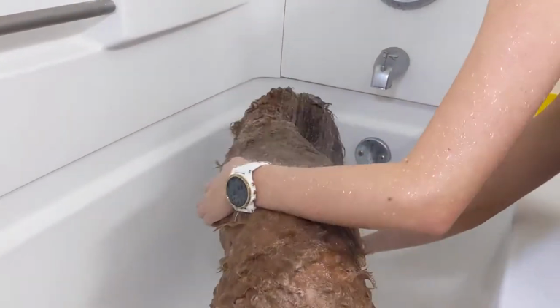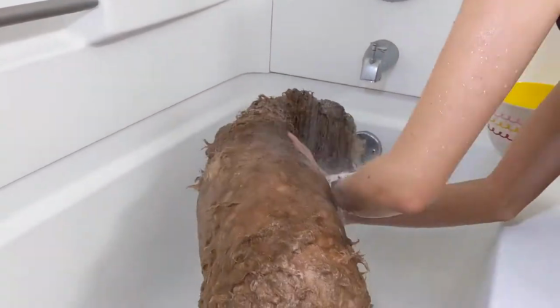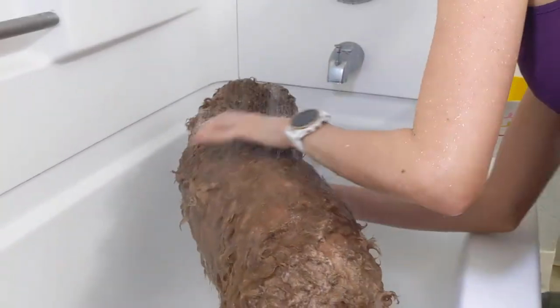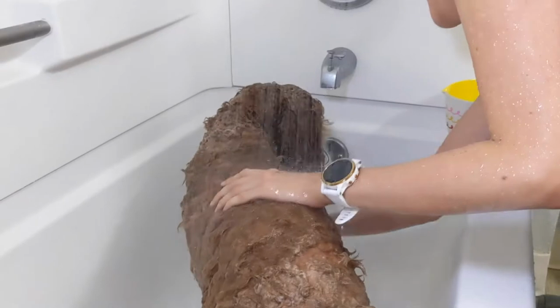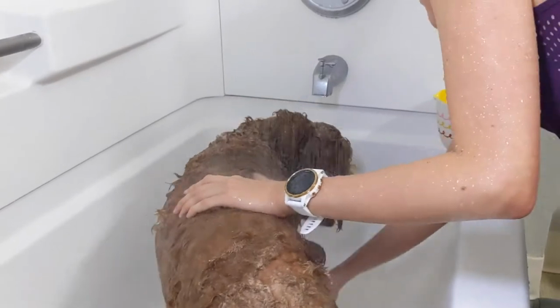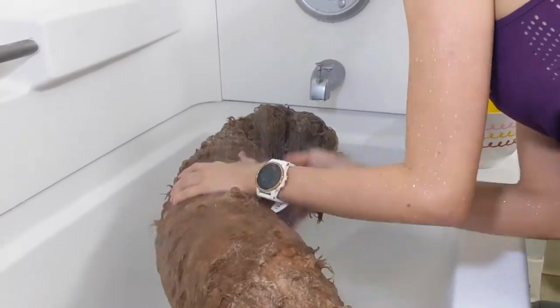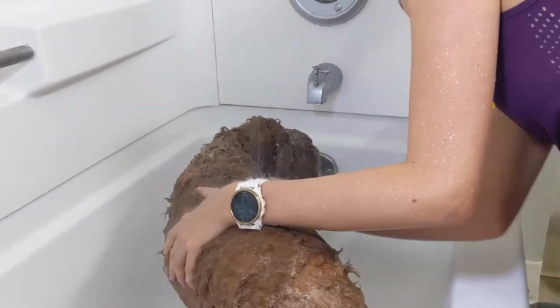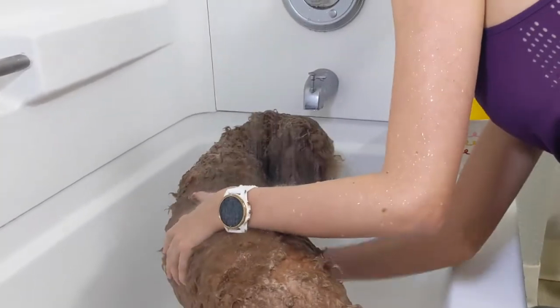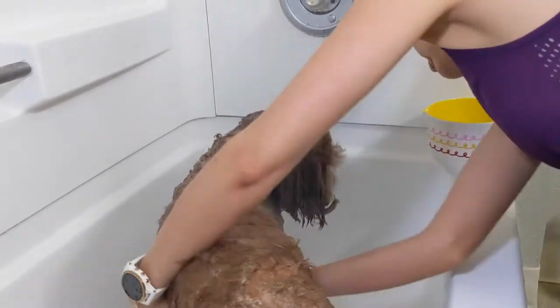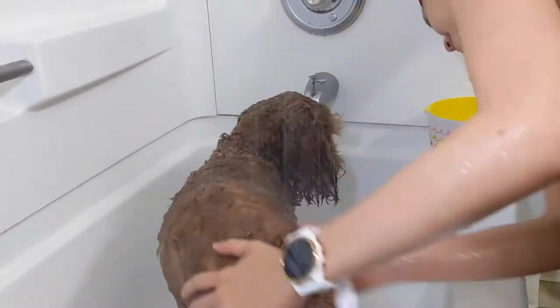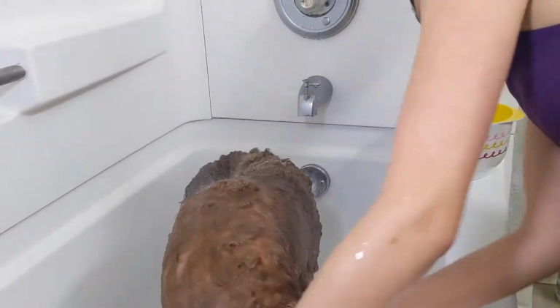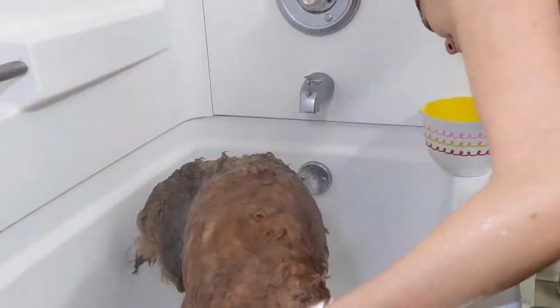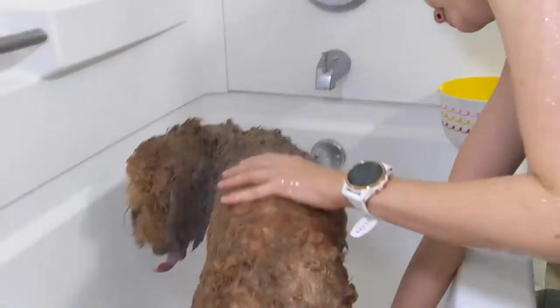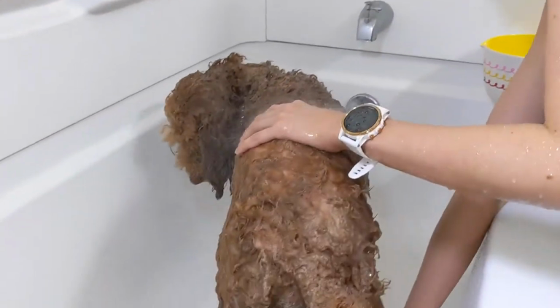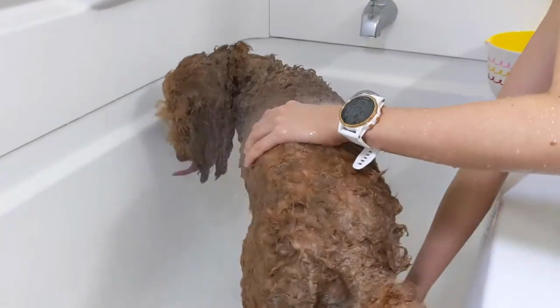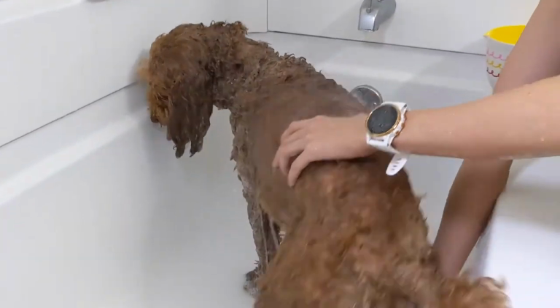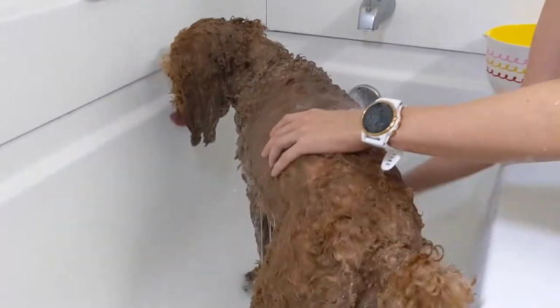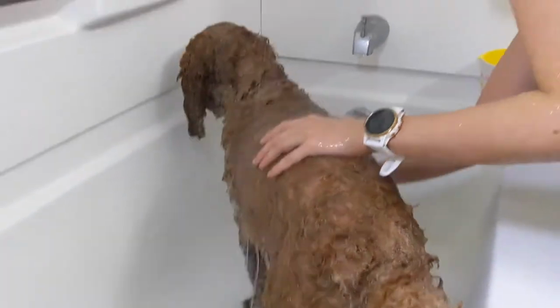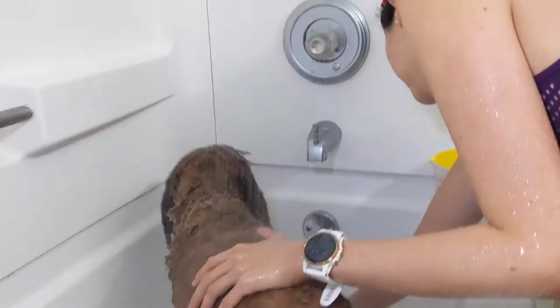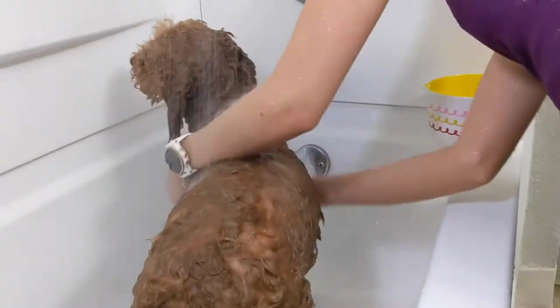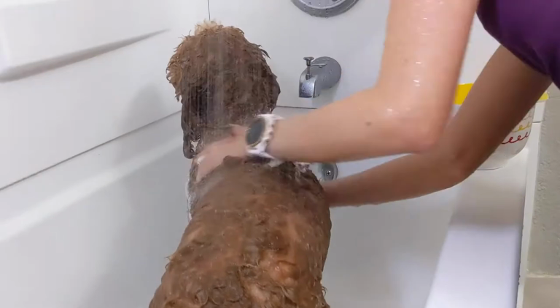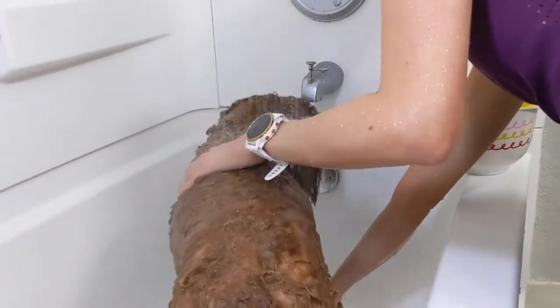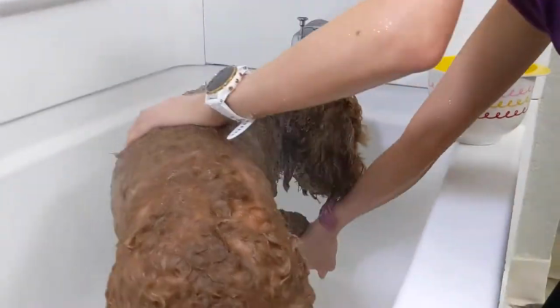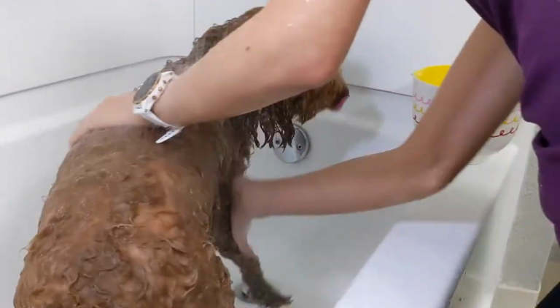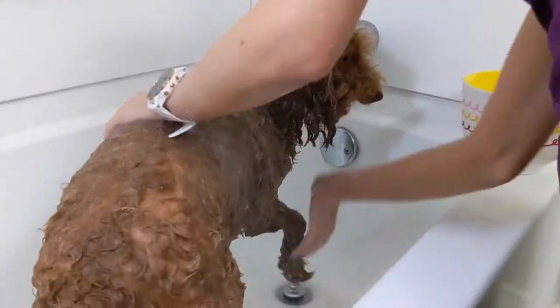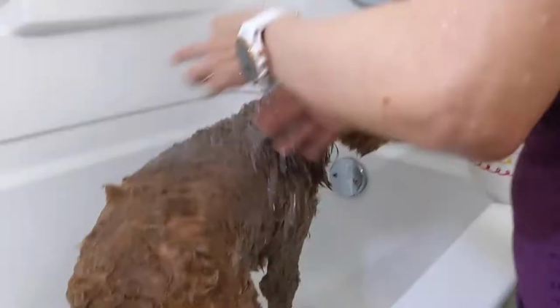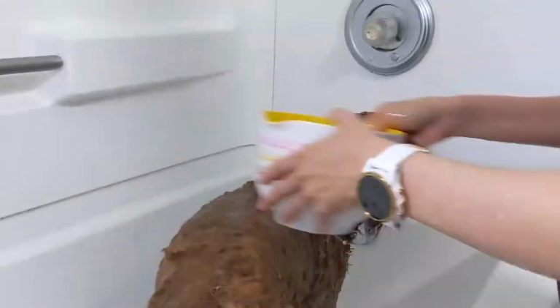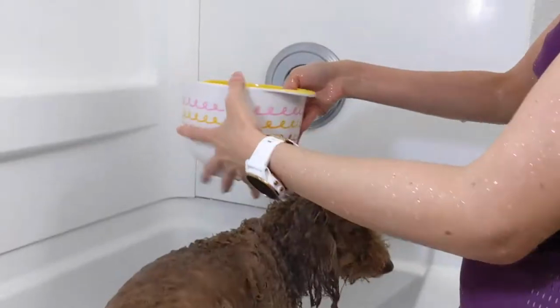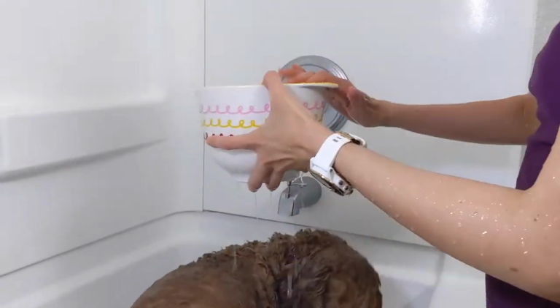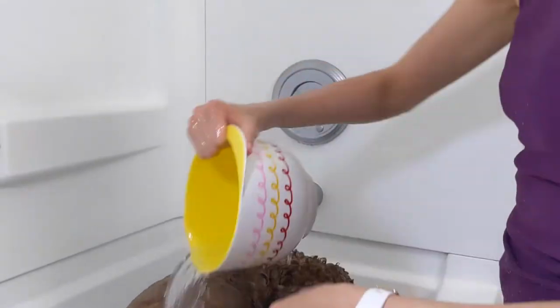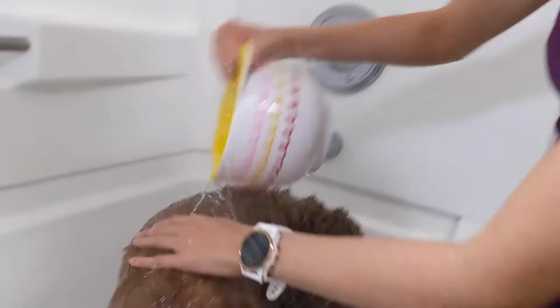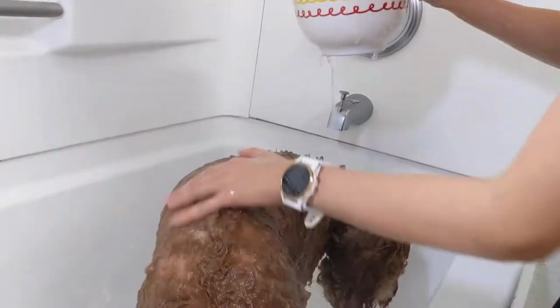As a disclaimer to this video, I am not a dog health expert, so if you have any questions or concerns about bathing your dog, you should consult with your veterinarian or your dog's regular groomer.